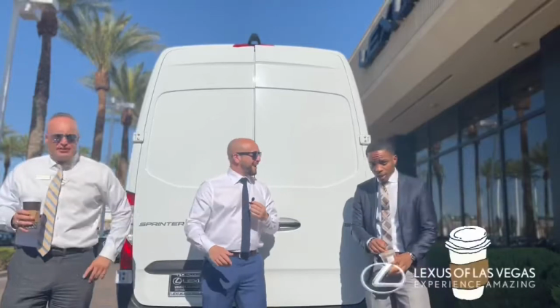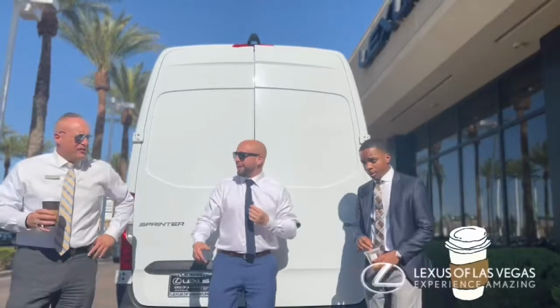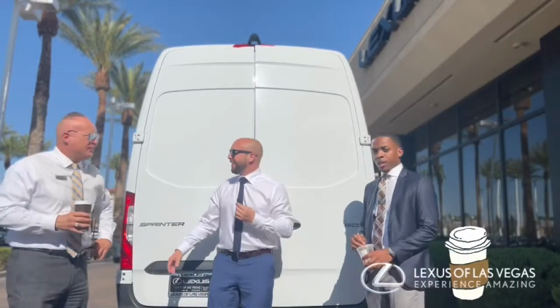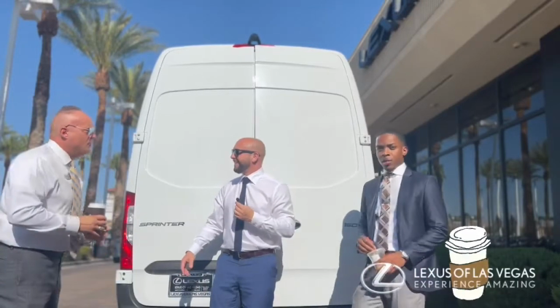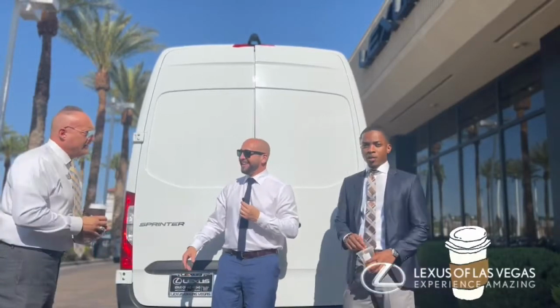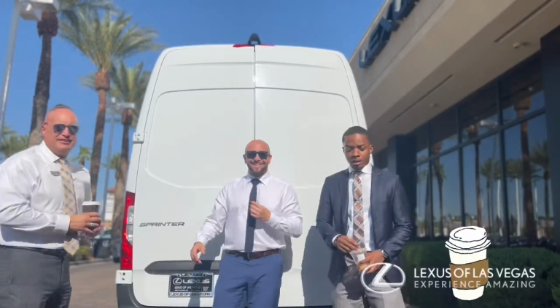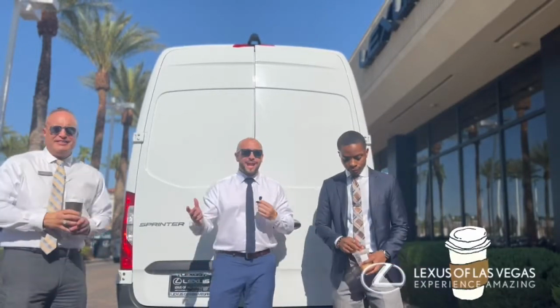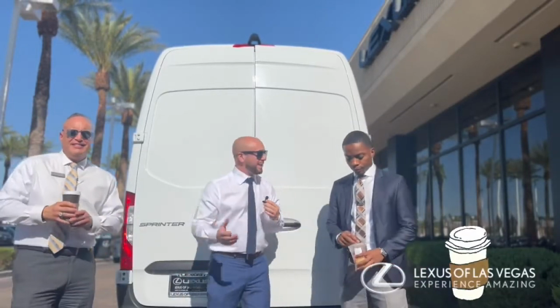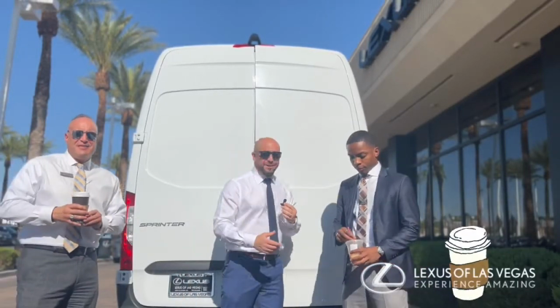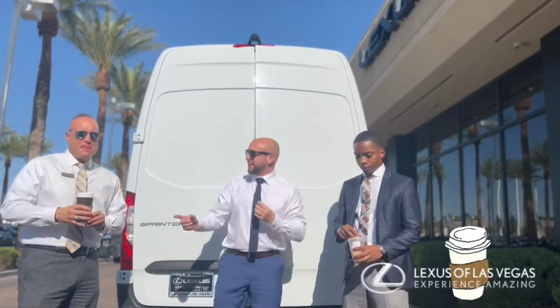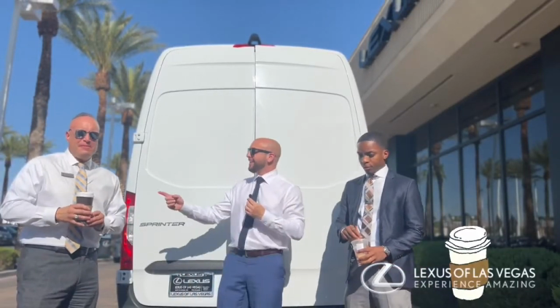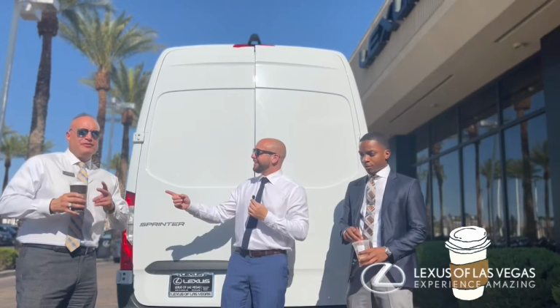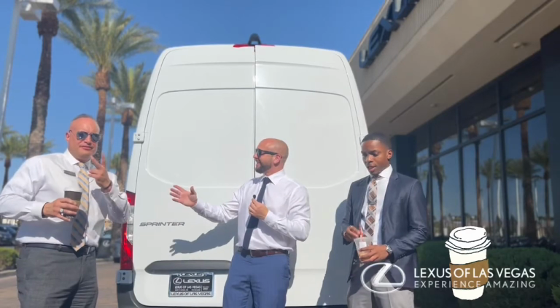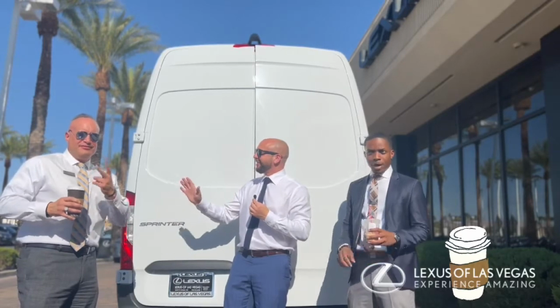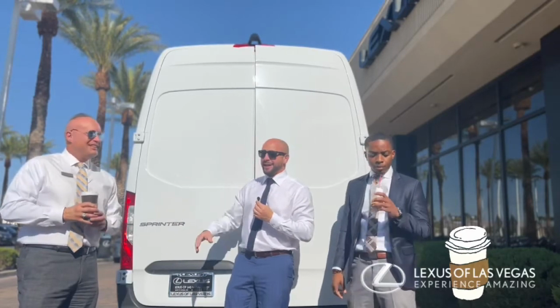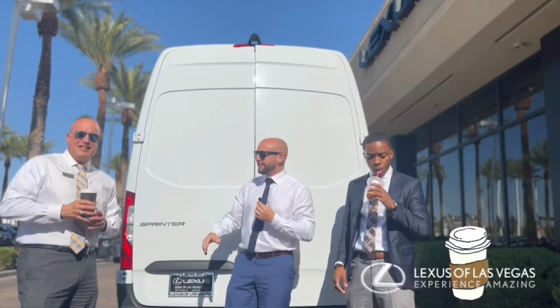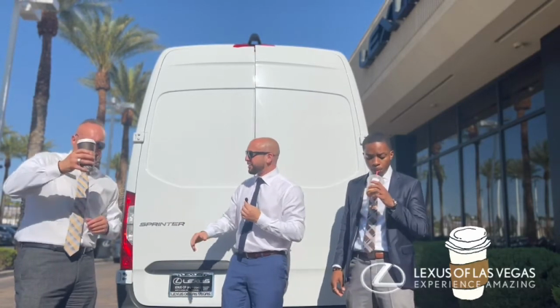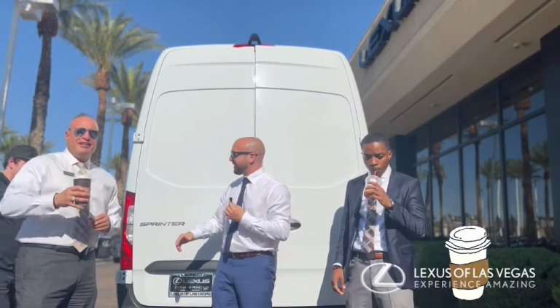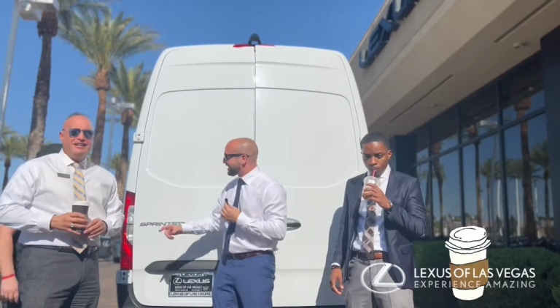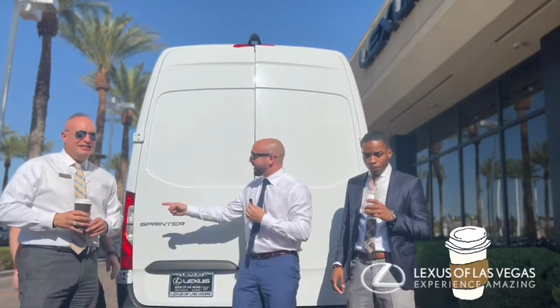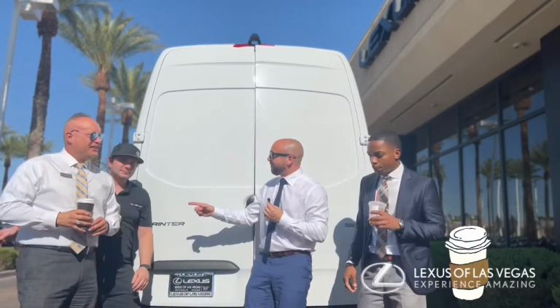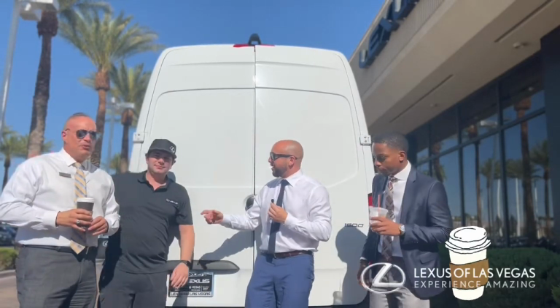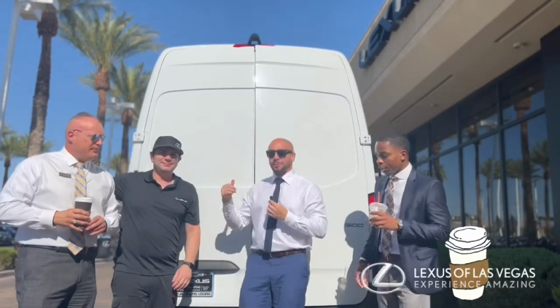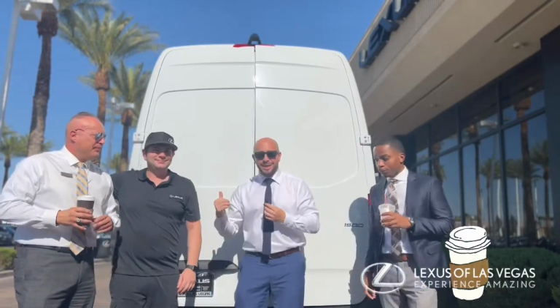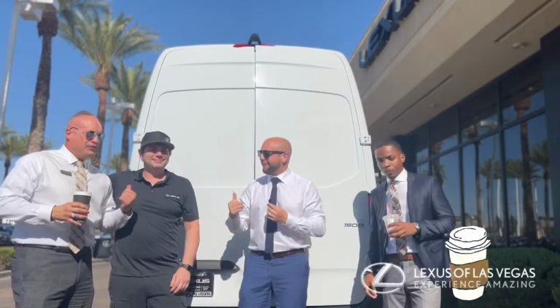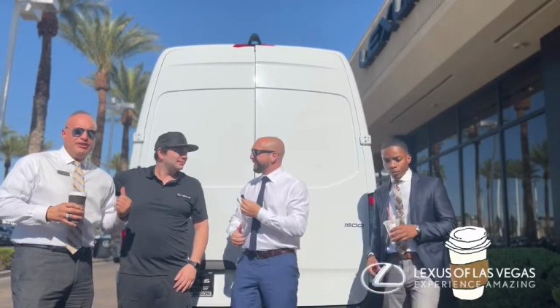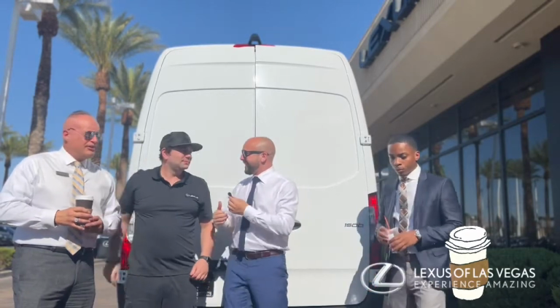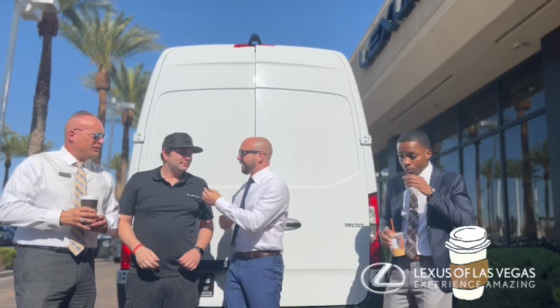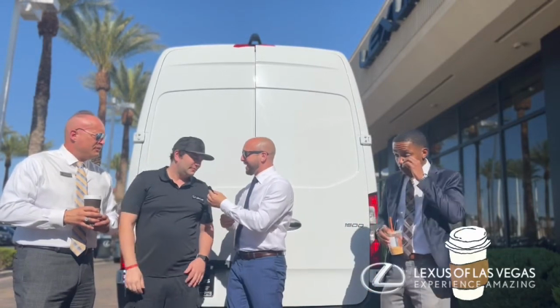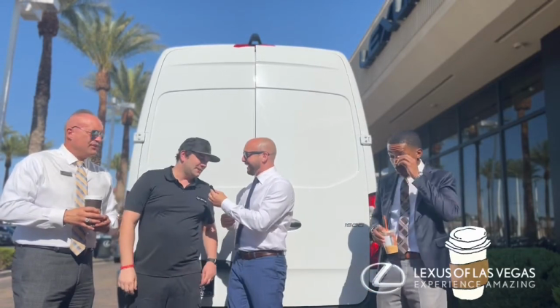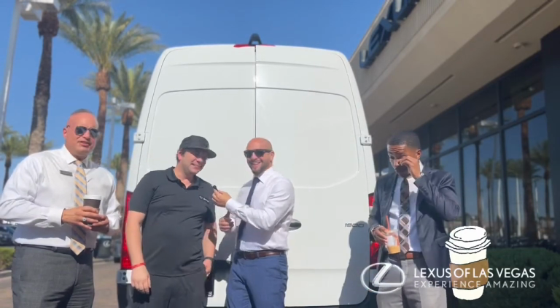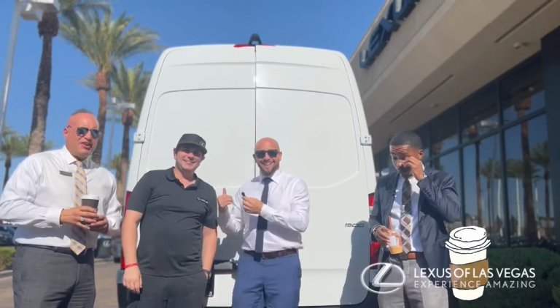Hey, good morning everyone. Good morning, good morning. We got some guests here — Scotty, you know Scotty, great salesperson here at Lexus. We got Tim, our expert detailer here. Say hi, Tim — you never get to say hi to anybody. How's it going? There you go.